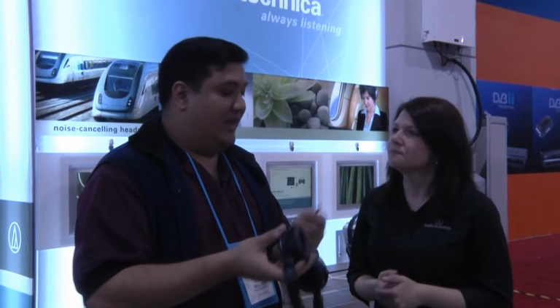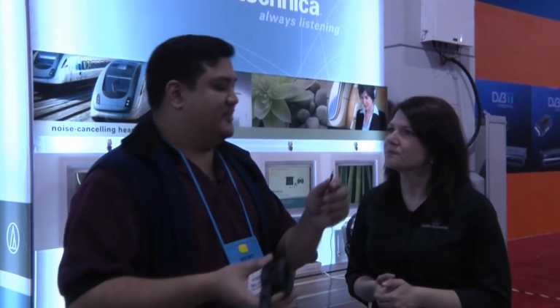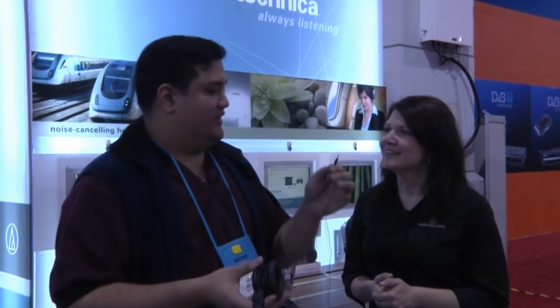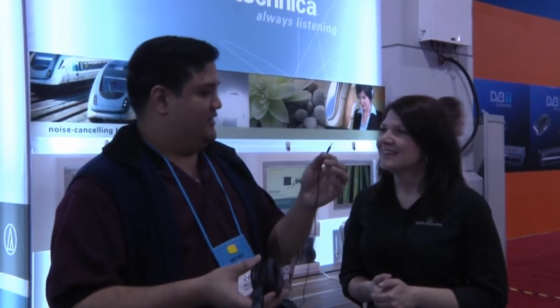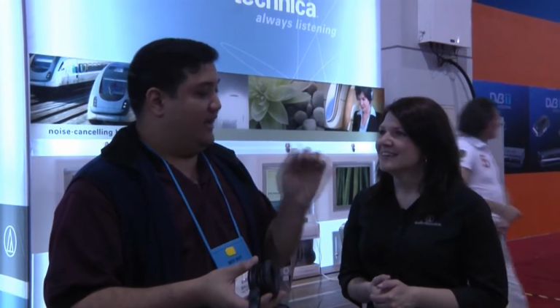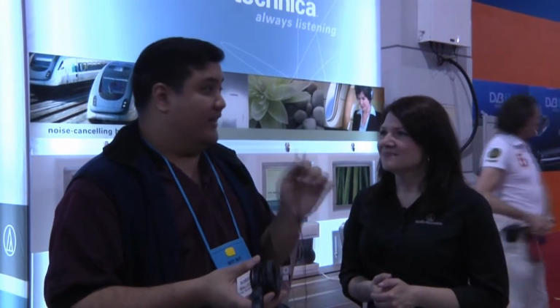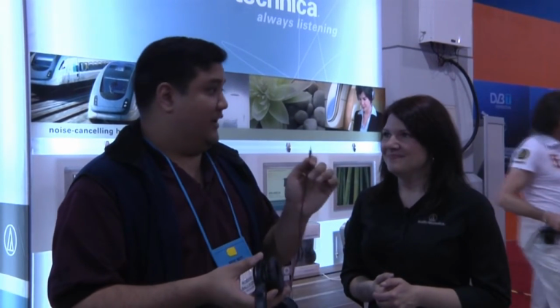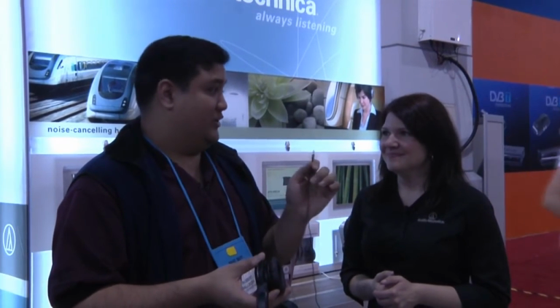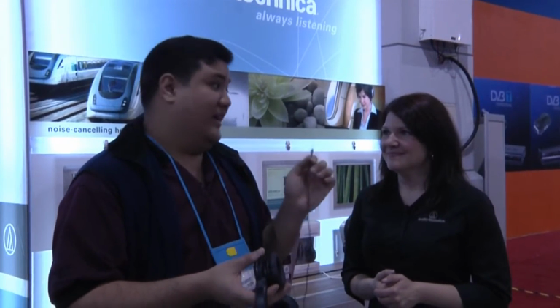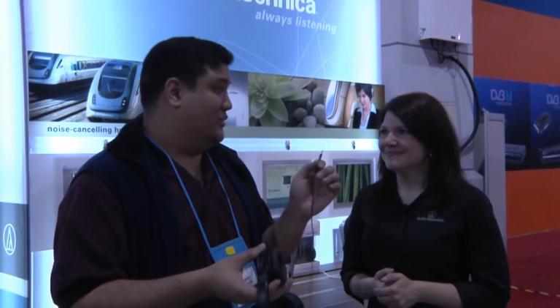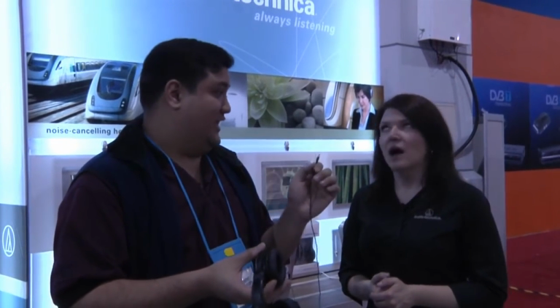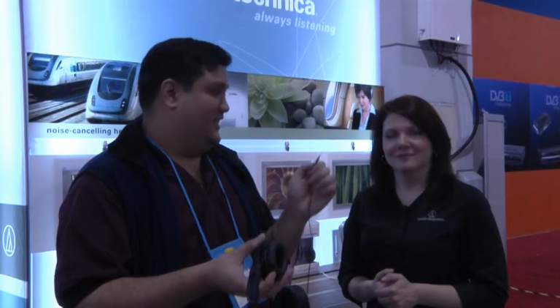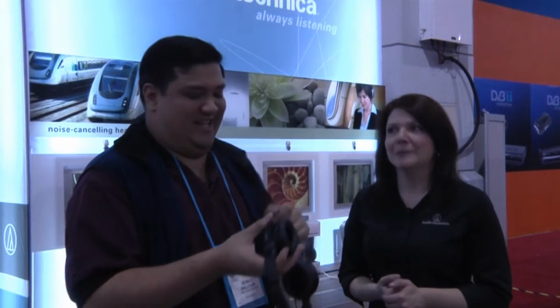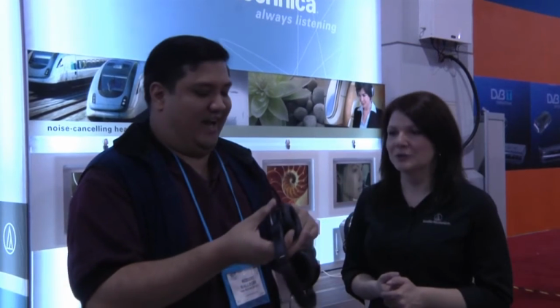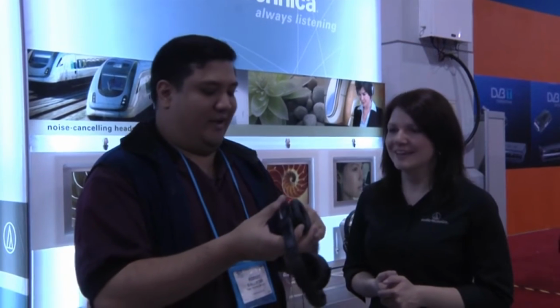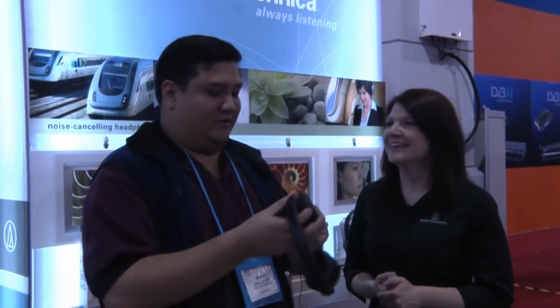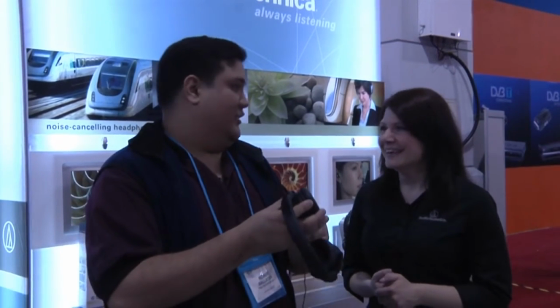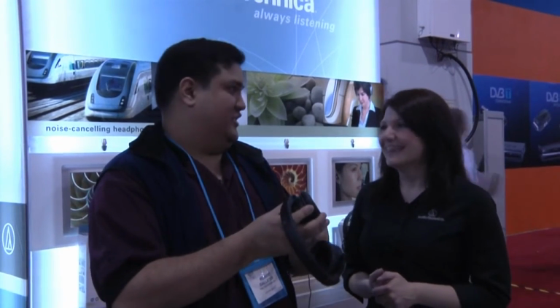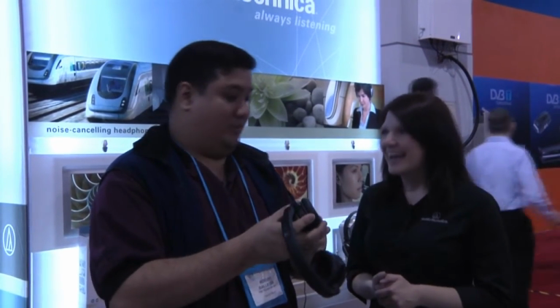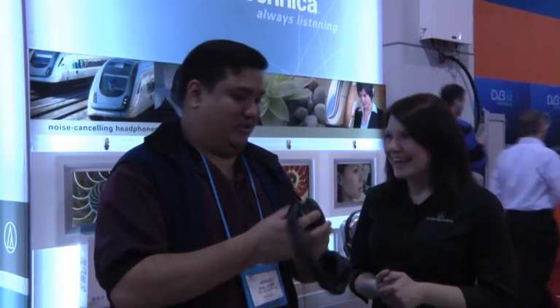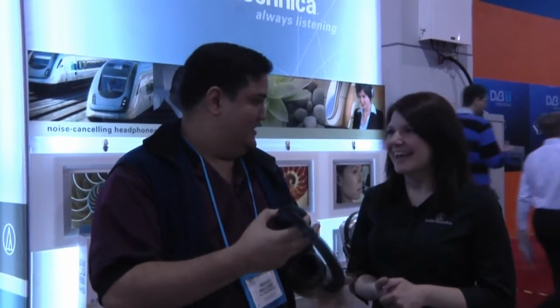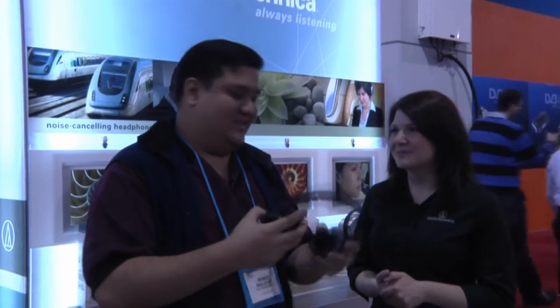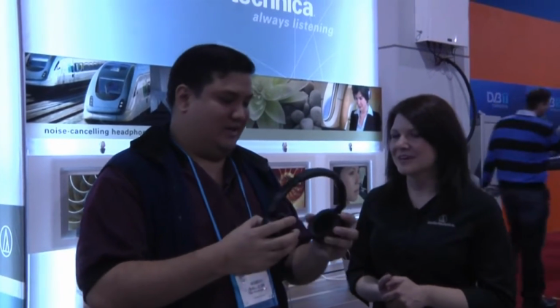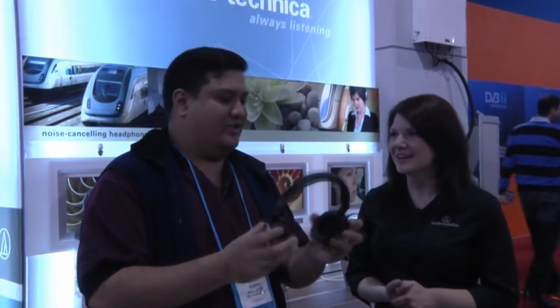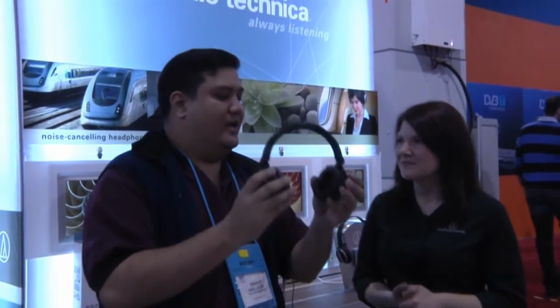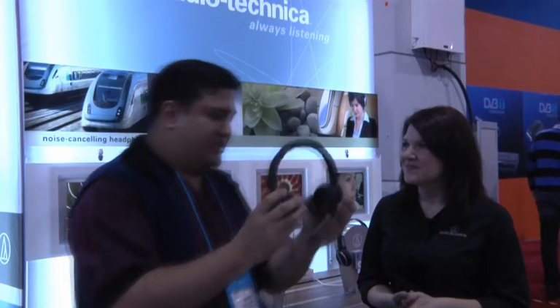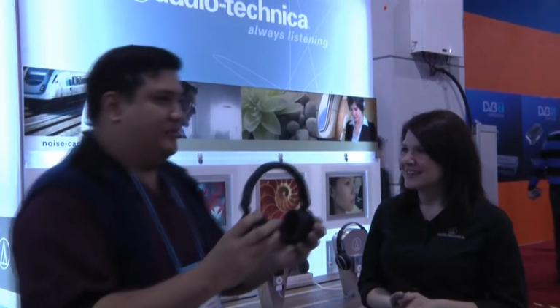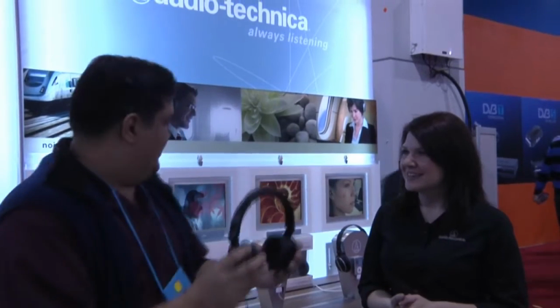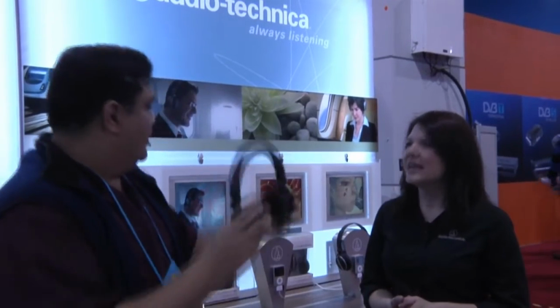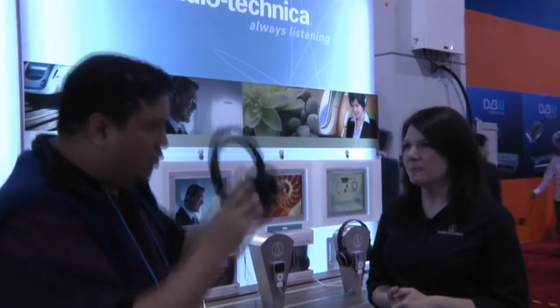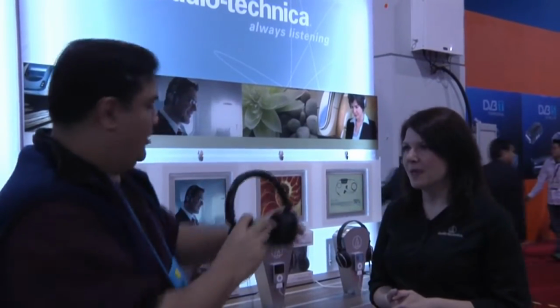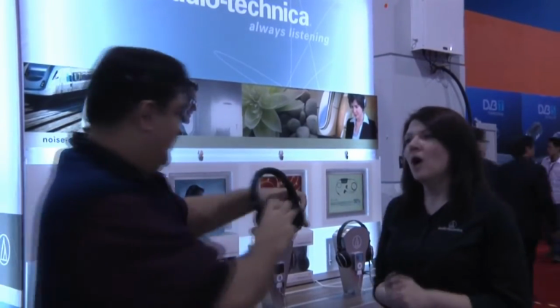The nice thing about this is I can find this plug elsewhere, so if I end up losing it, I don't have to pay $100 just to replace the cord. Absolutely. Okay, so this is a step down — you've got one more step down?